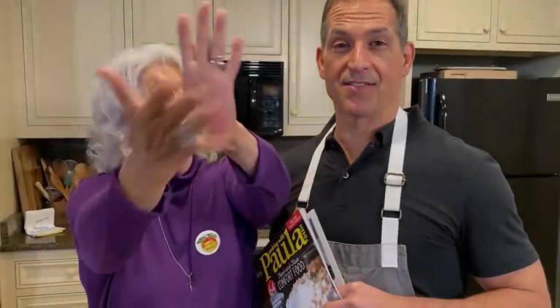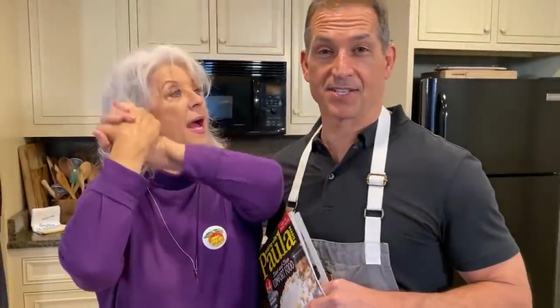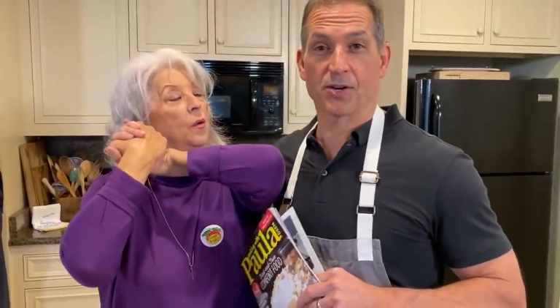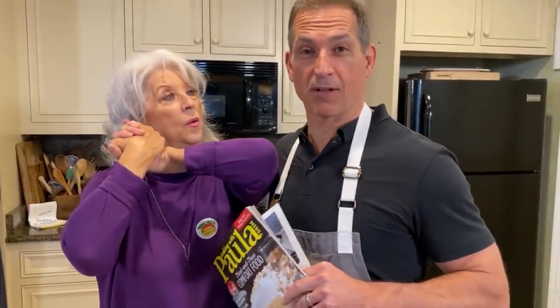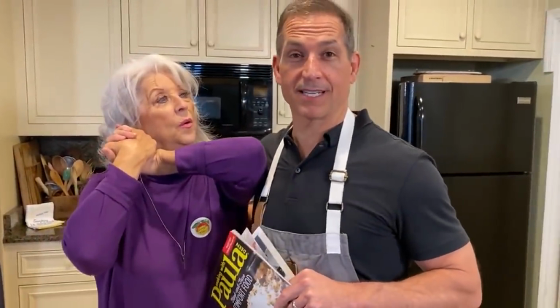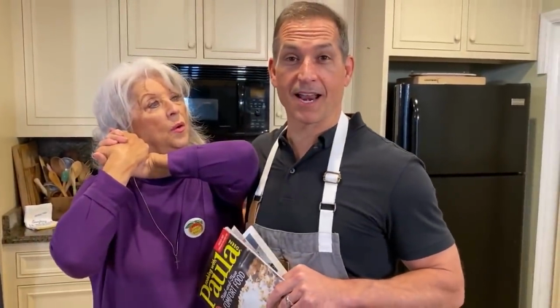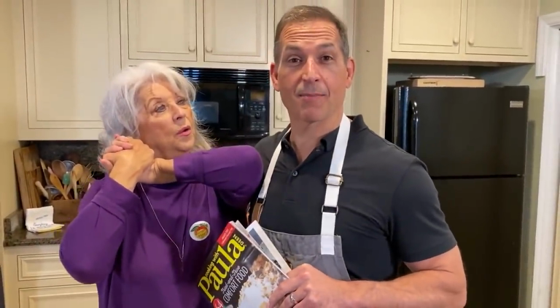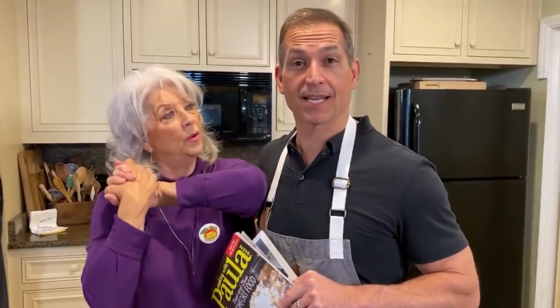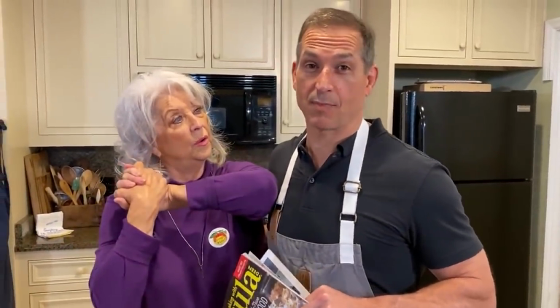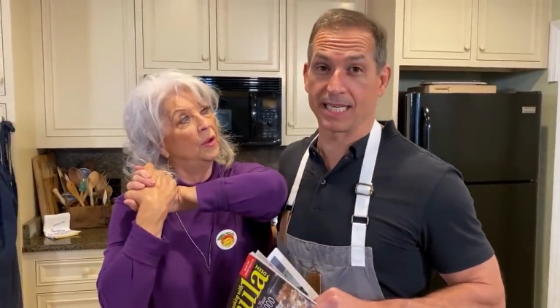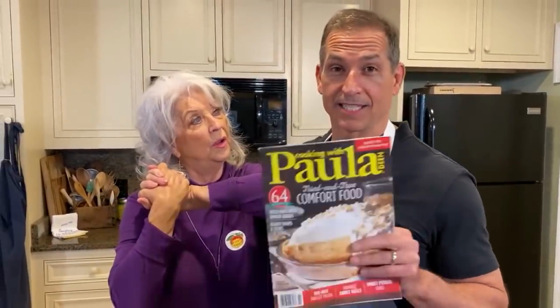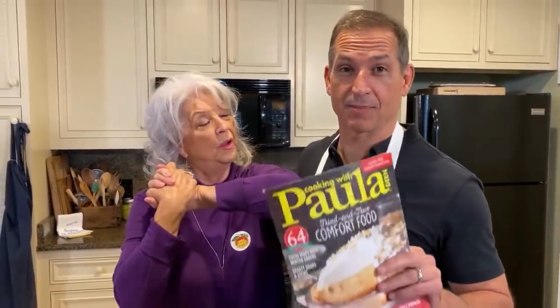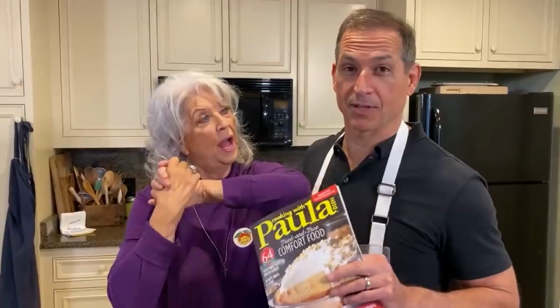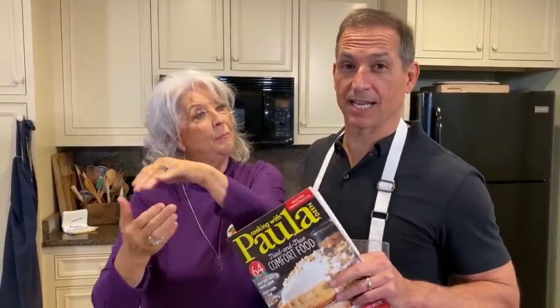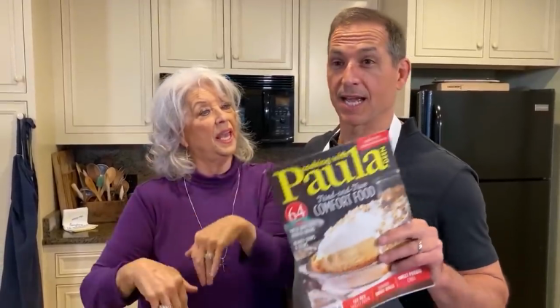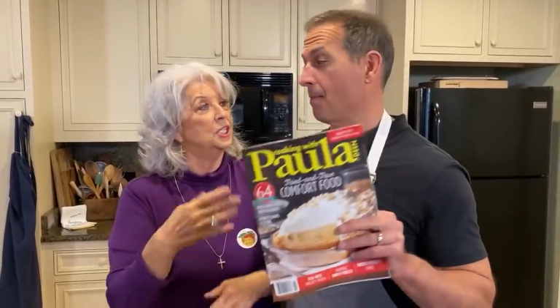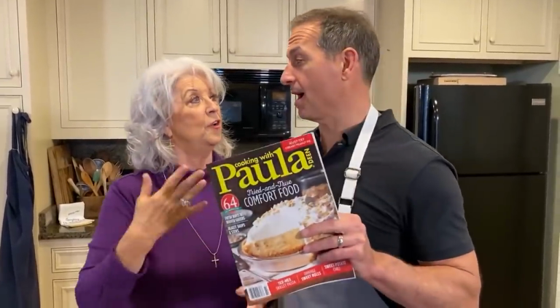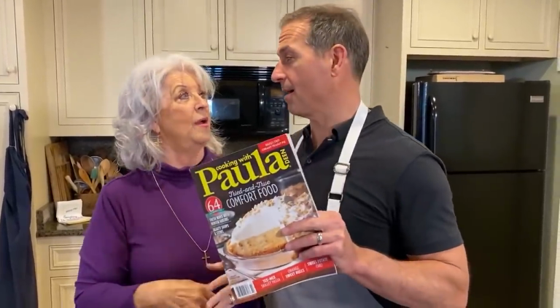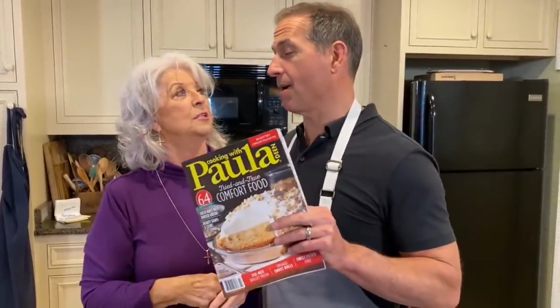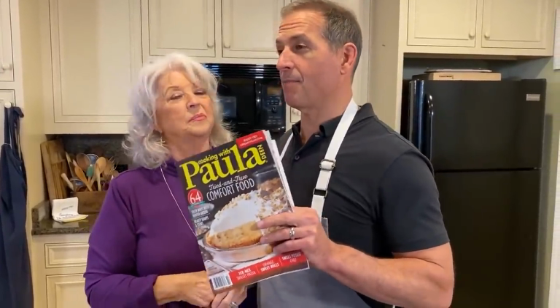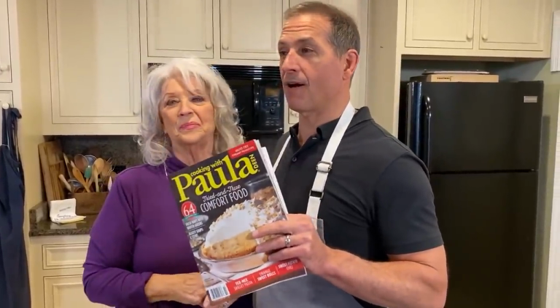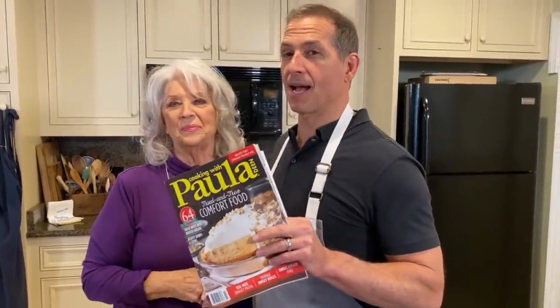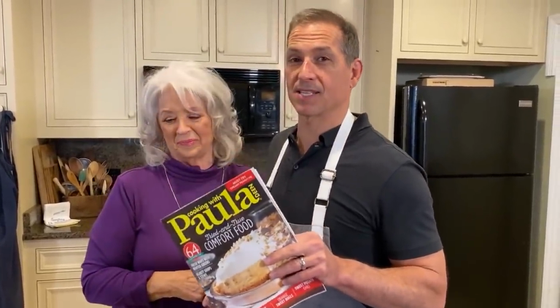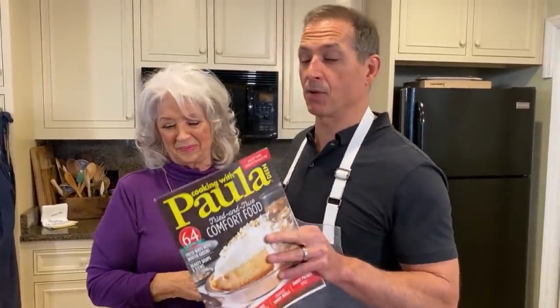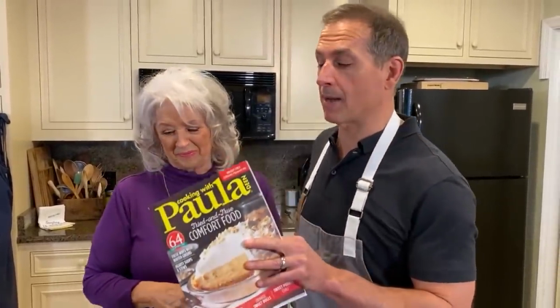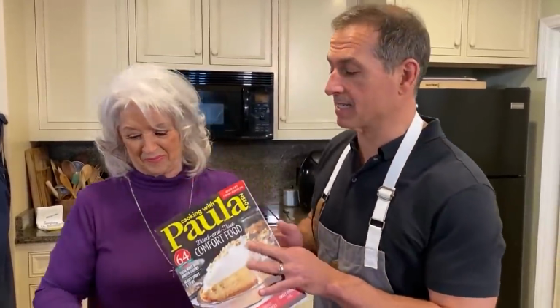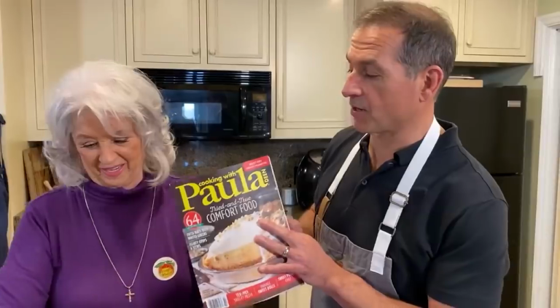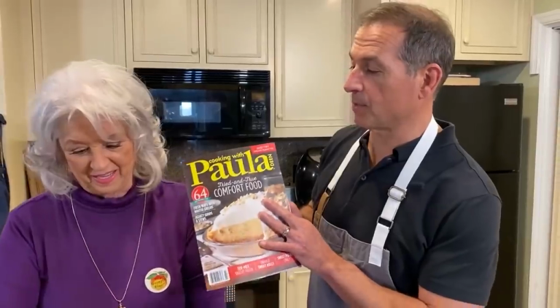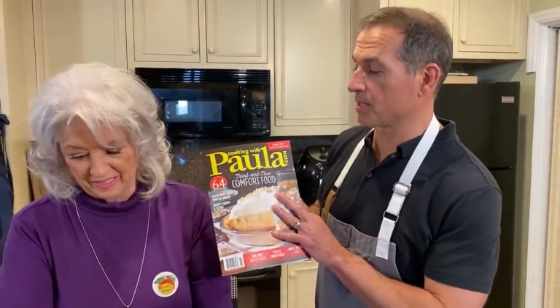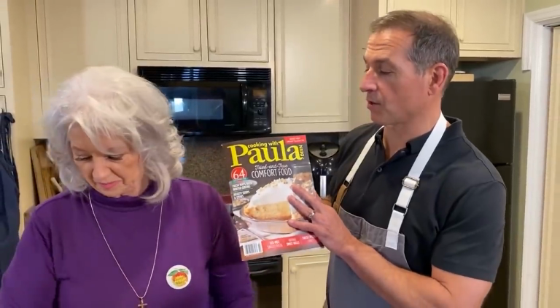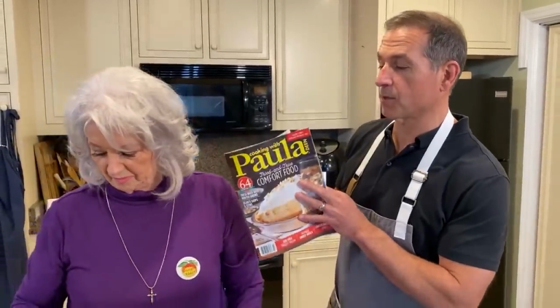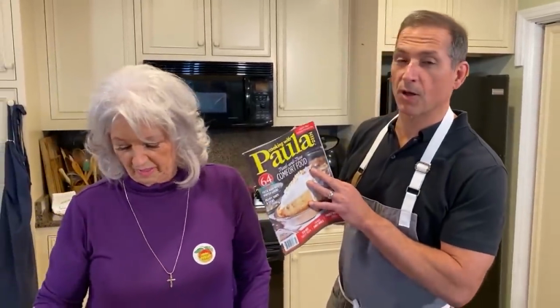This is your host, Paula Deen, and I am her guest, Bobby Deen. It's good to be with y'all. My mom has a beautiful magazine. If you're not familiar with it, it's called Cooking with Paula.